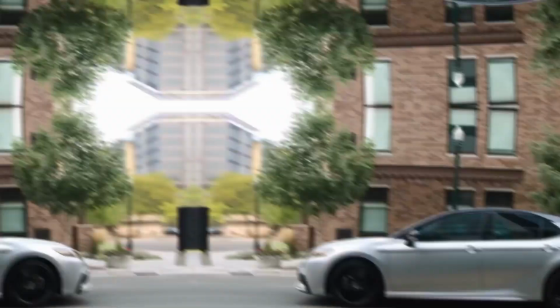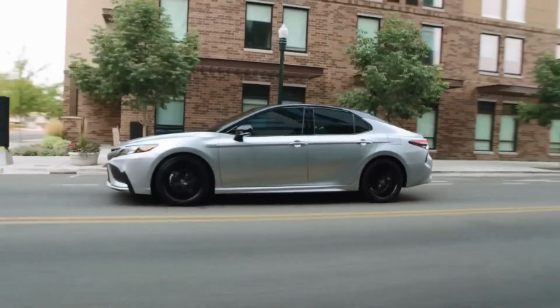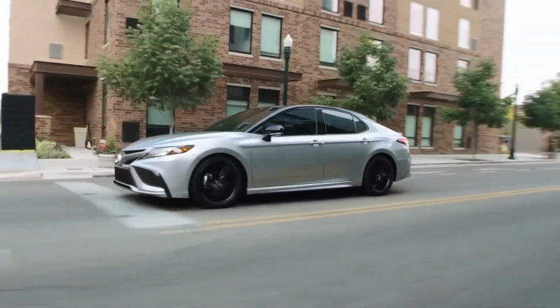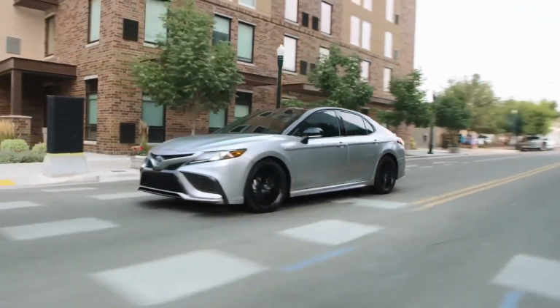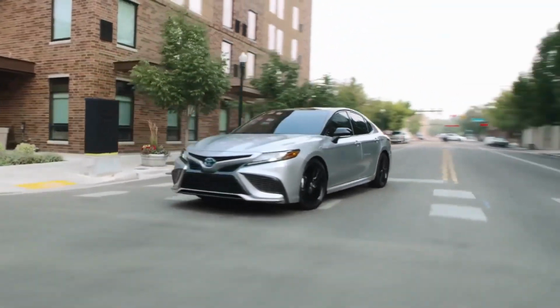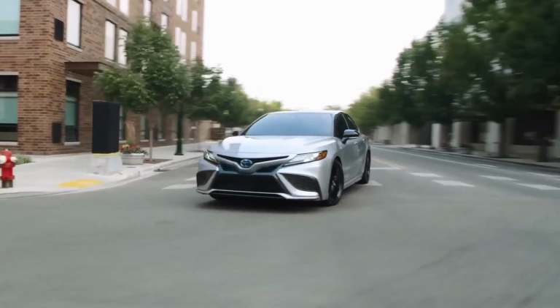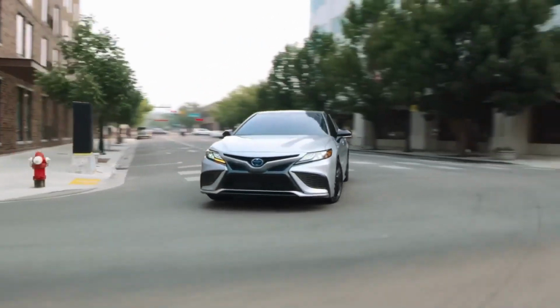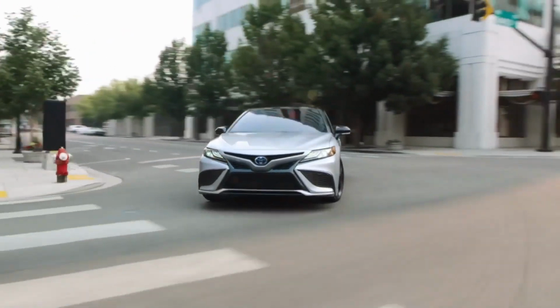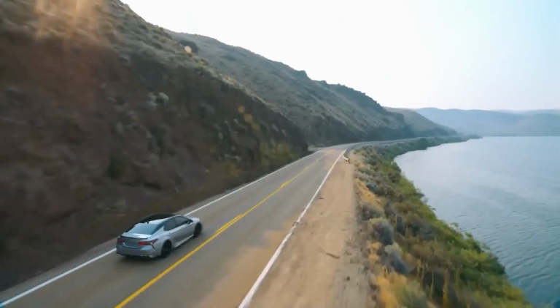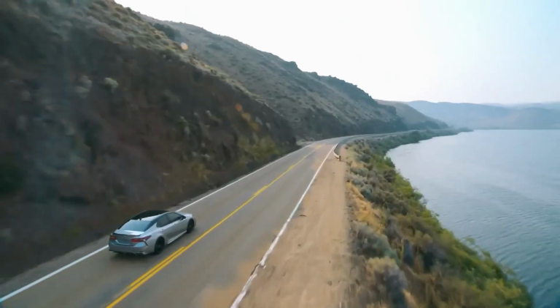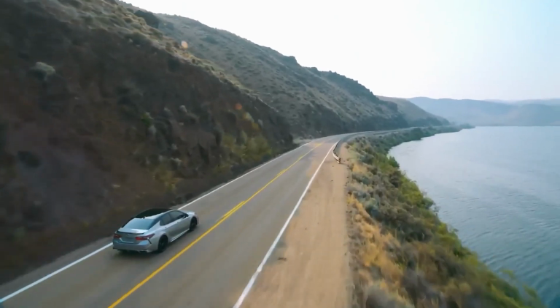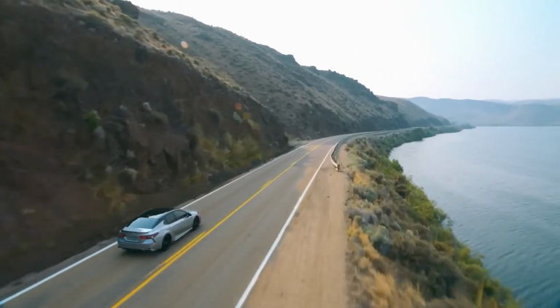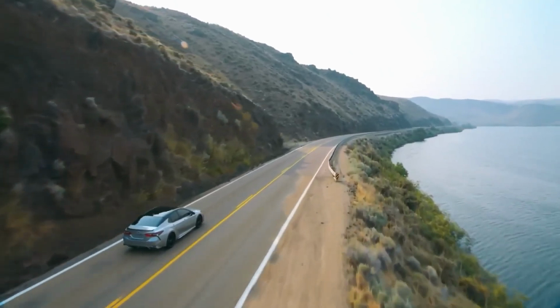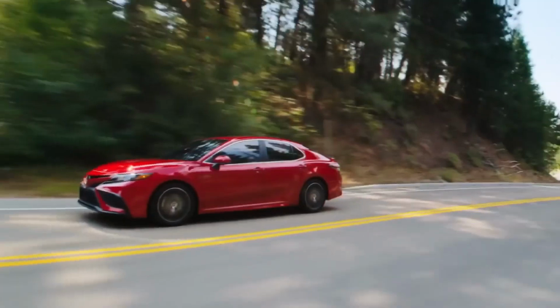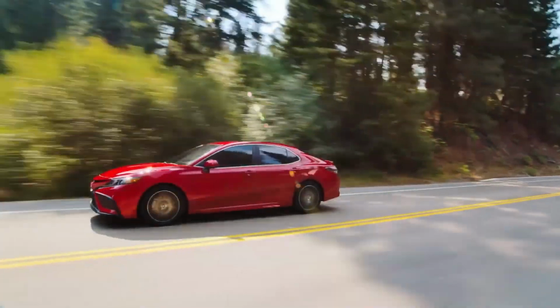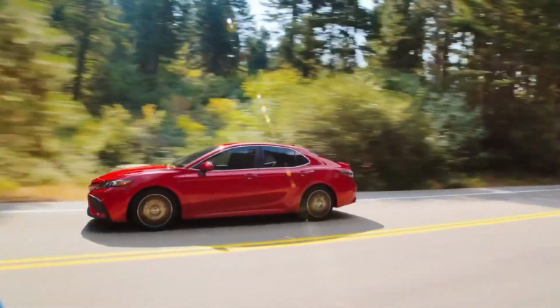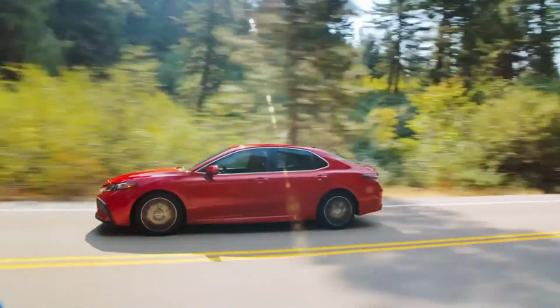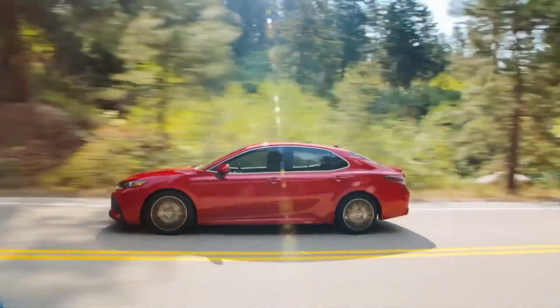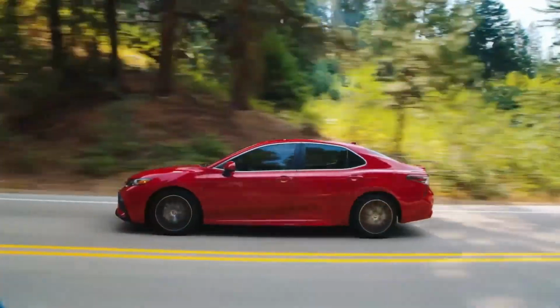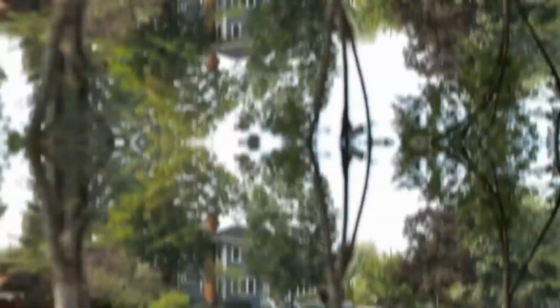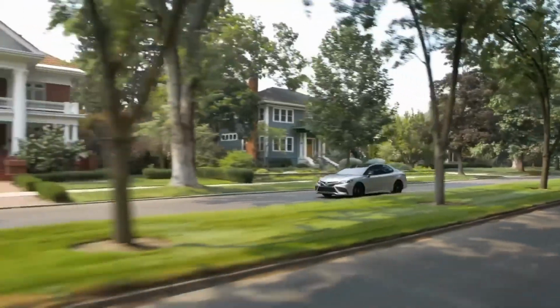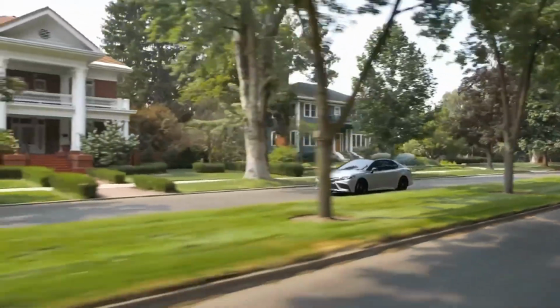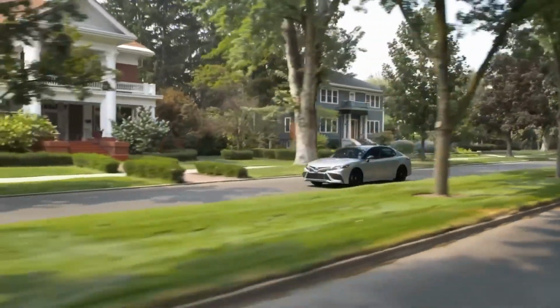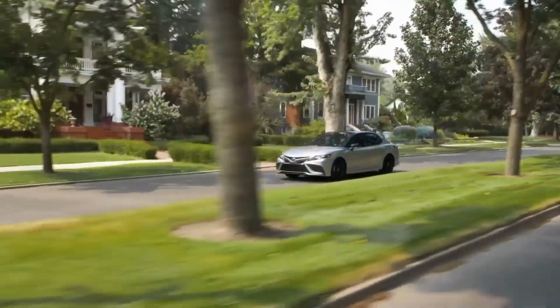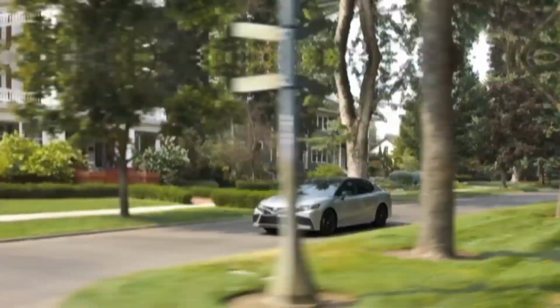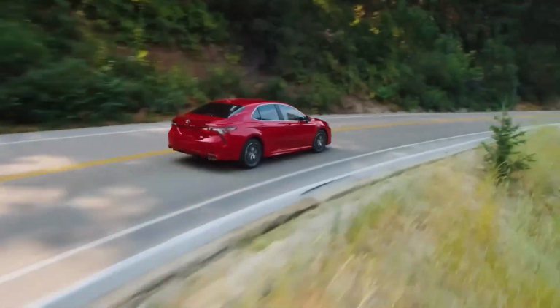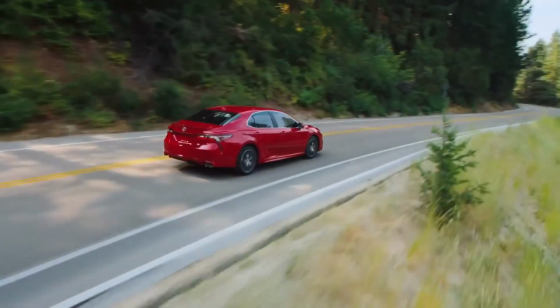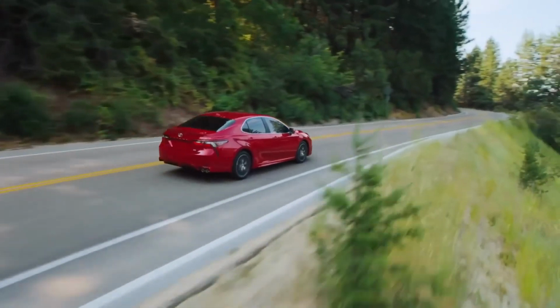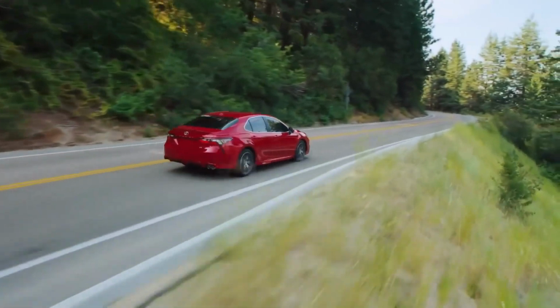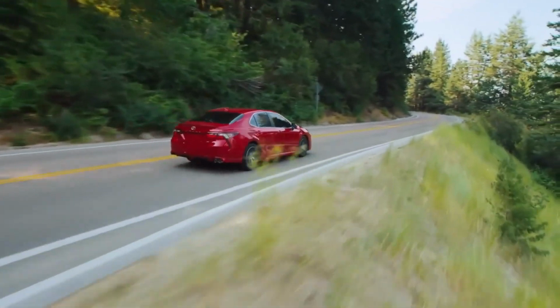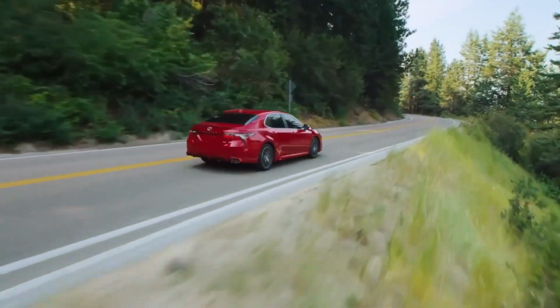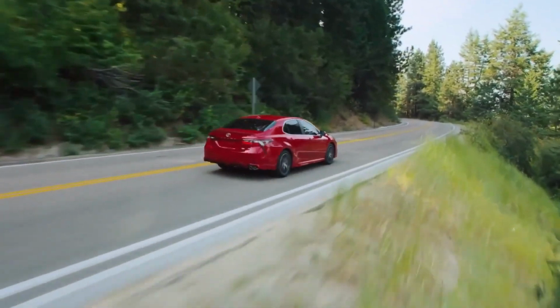Whether you prioritize practicality or desire a touch of sporty flair, there's a Camry Hybrid trim level to suit your needs. If you're looking for a reliable and efficient sedan that won't compromise on style, the 2024 Camry Hybrid is definitely worth considering.